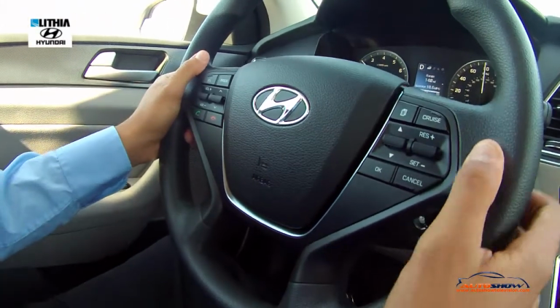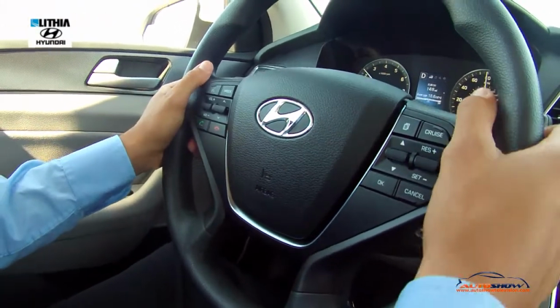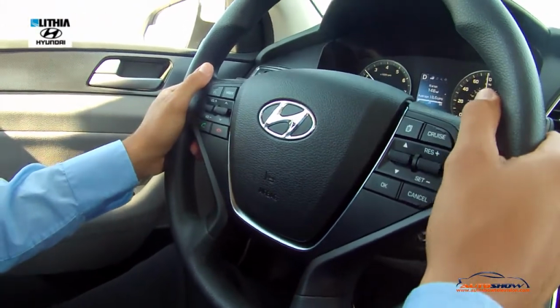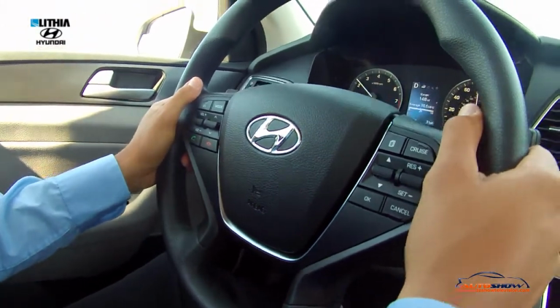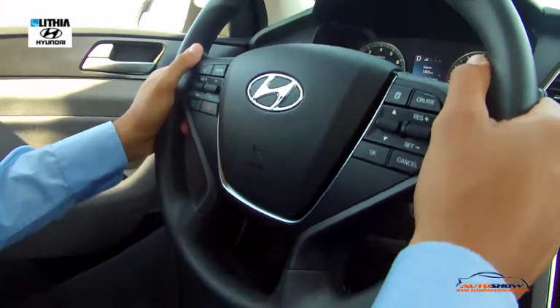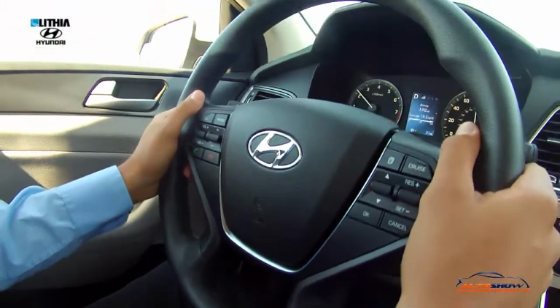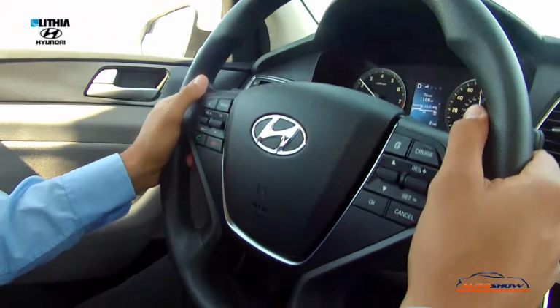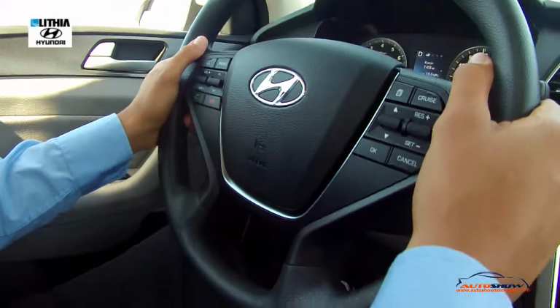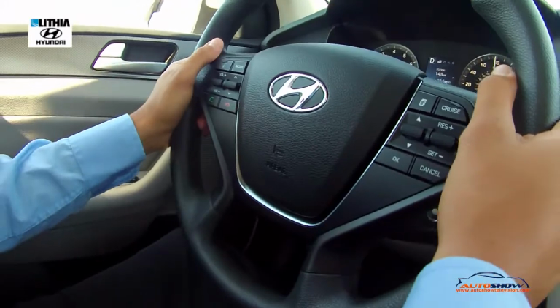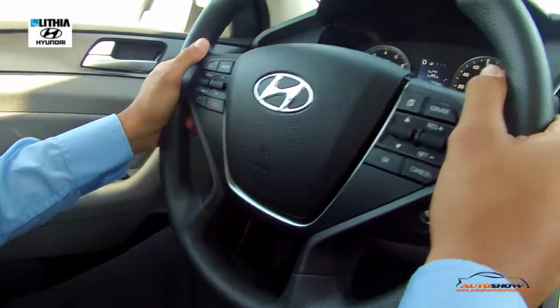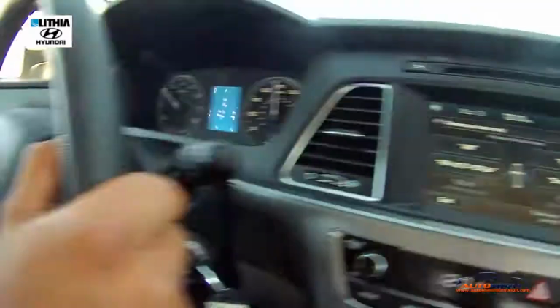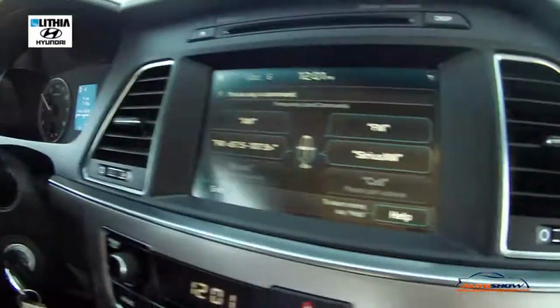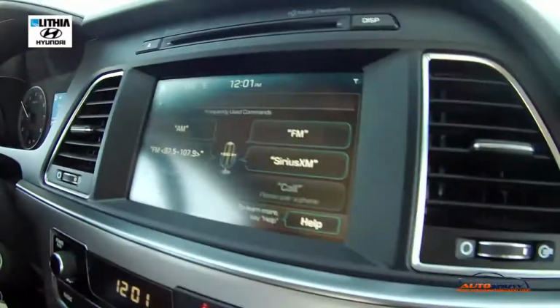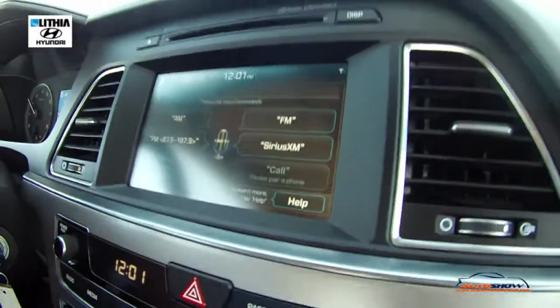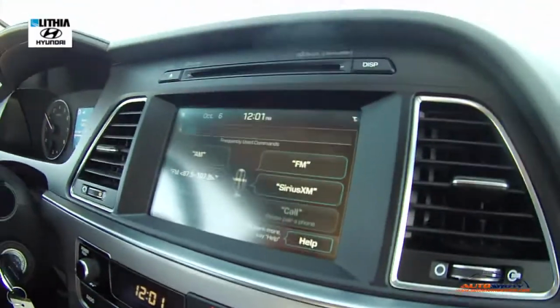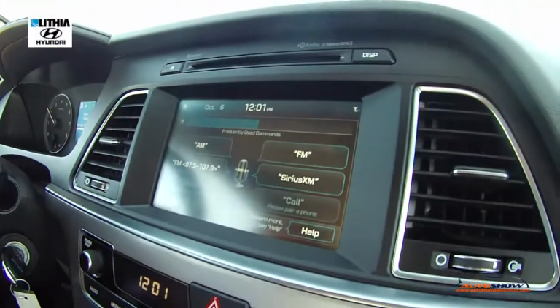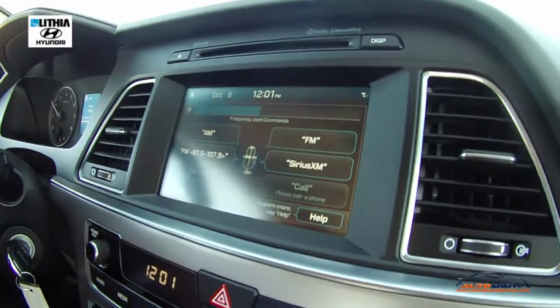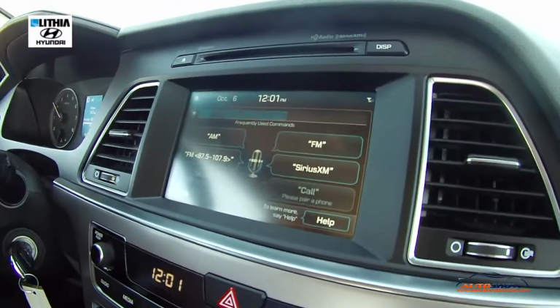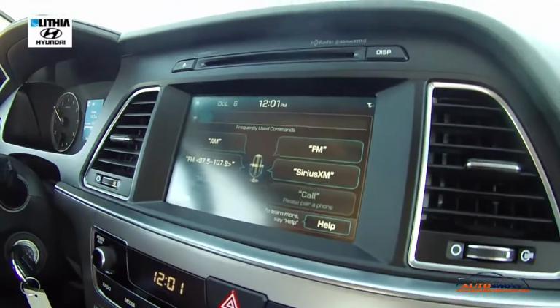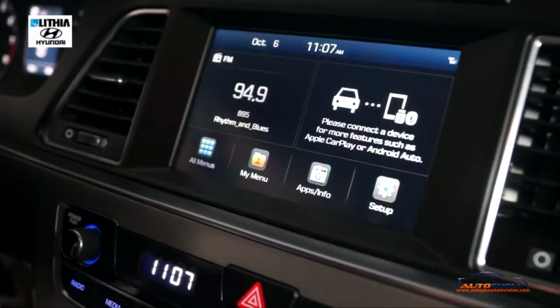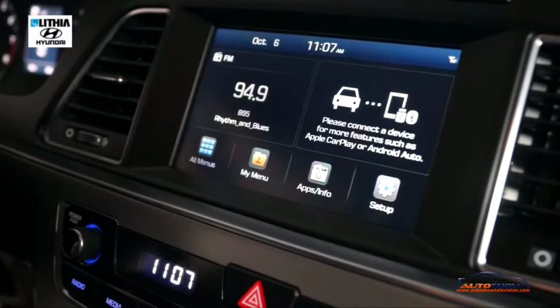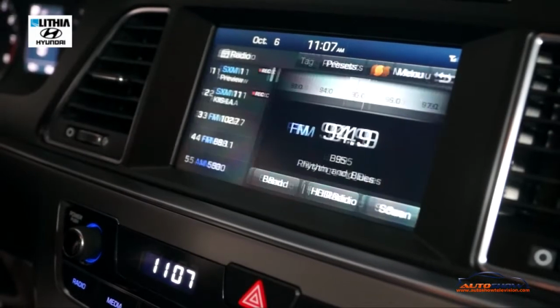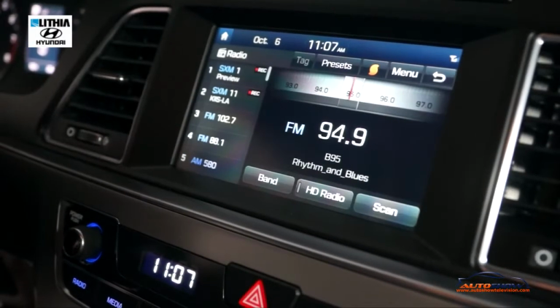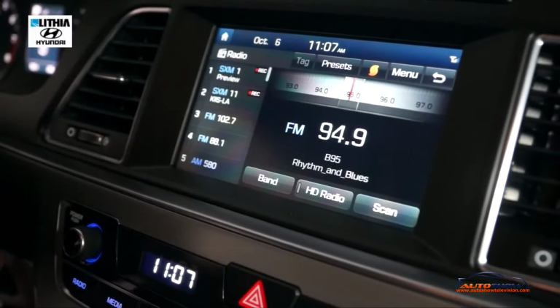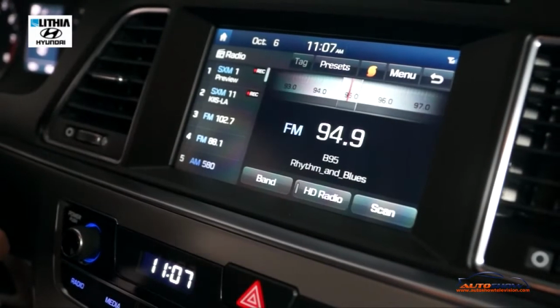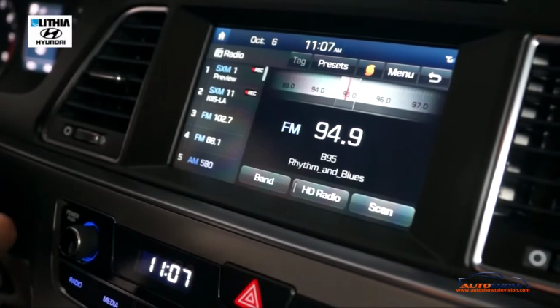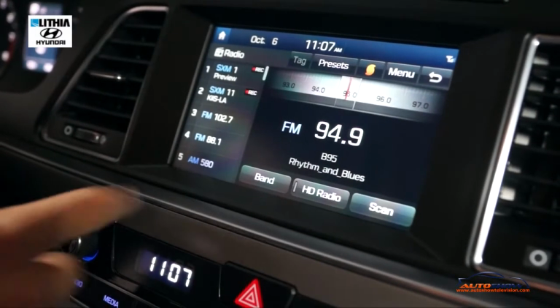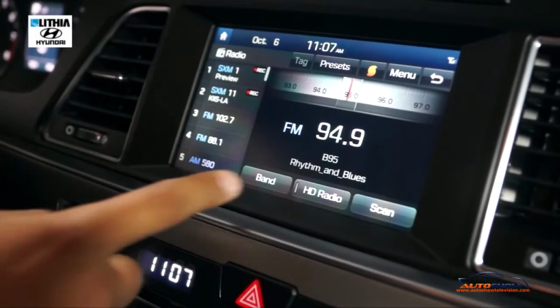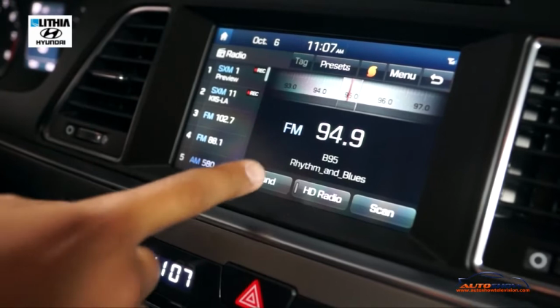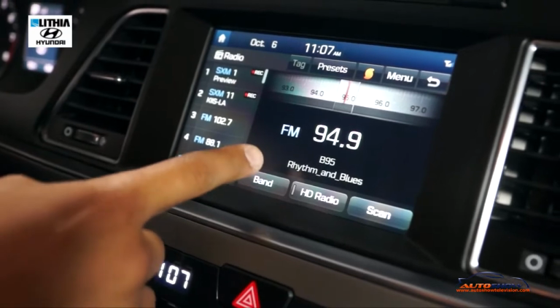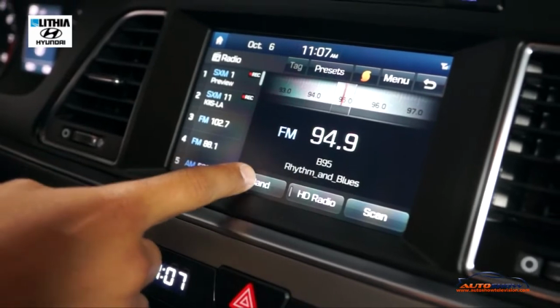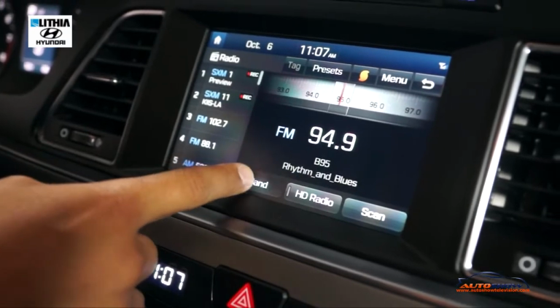Please say a command. [Voice input: 94.9 FM.] Now listening to FM 94.9.